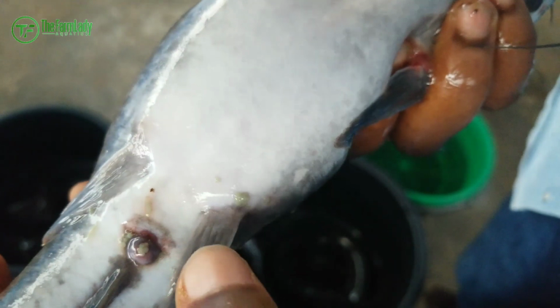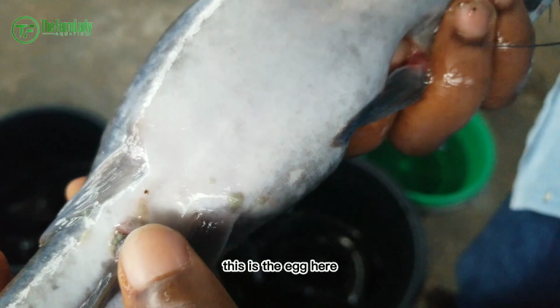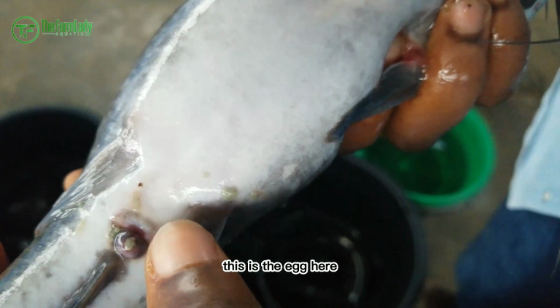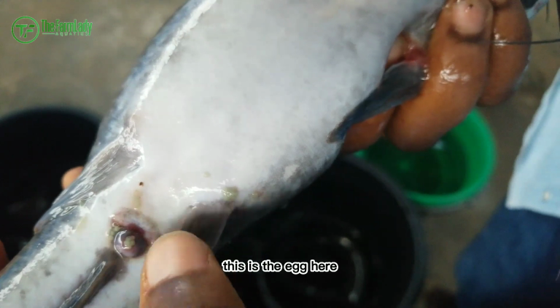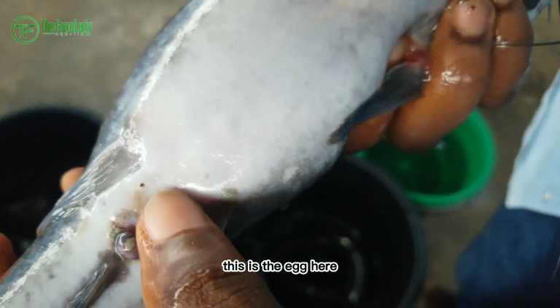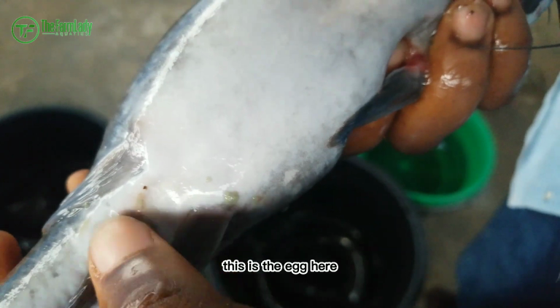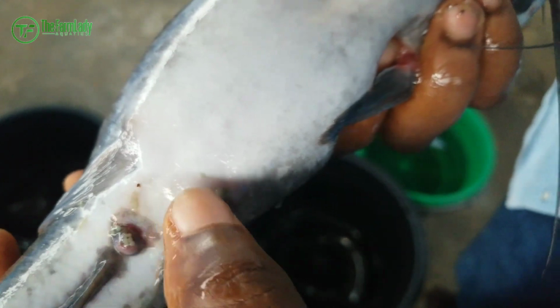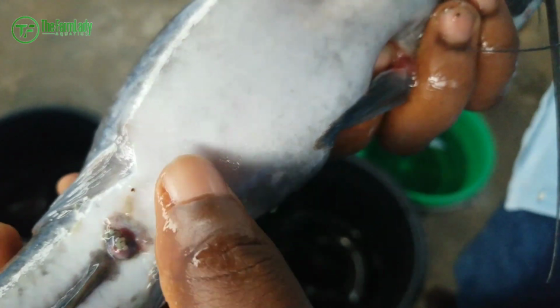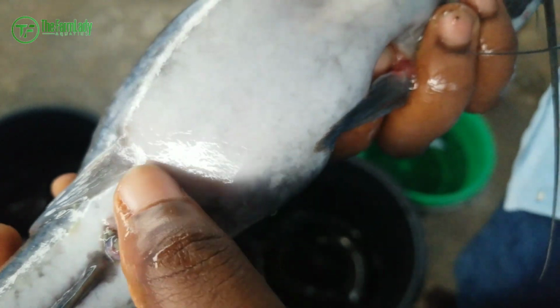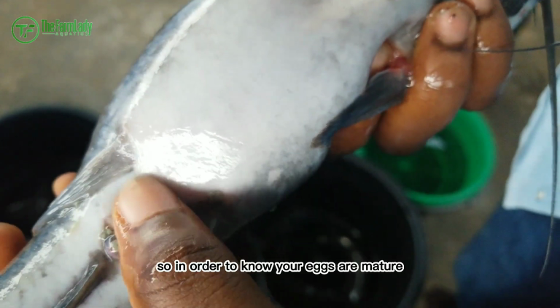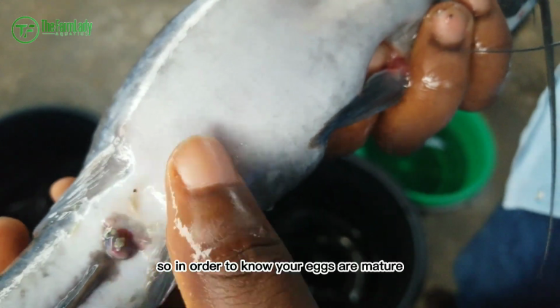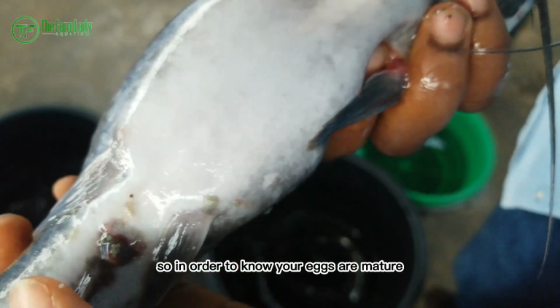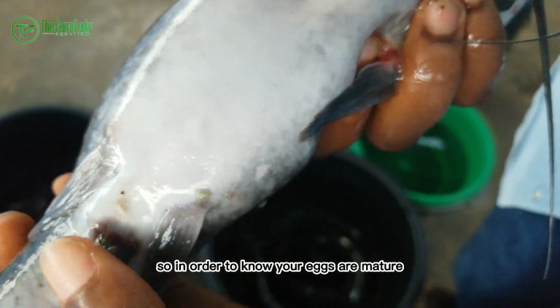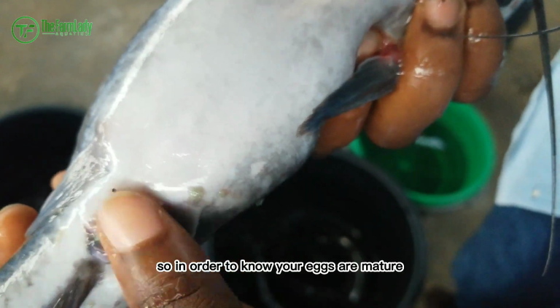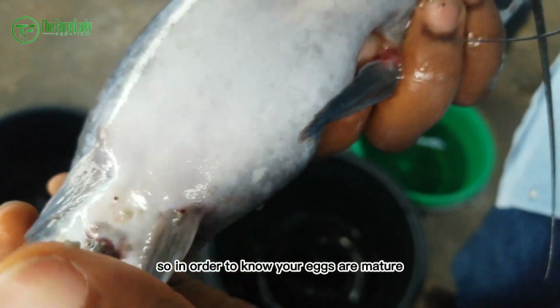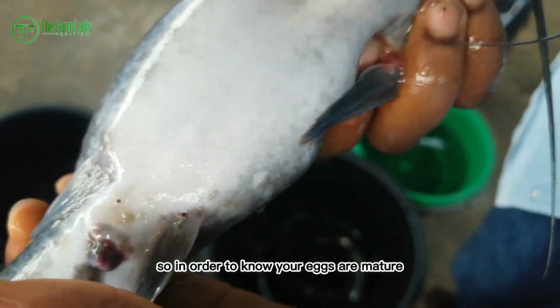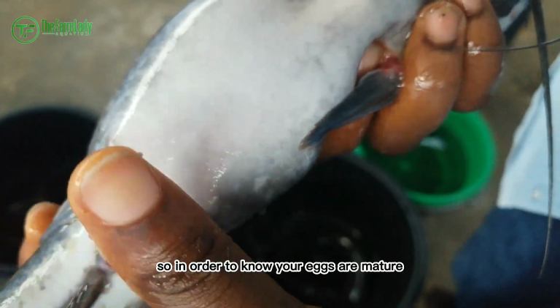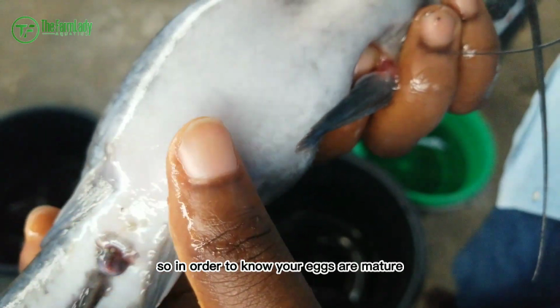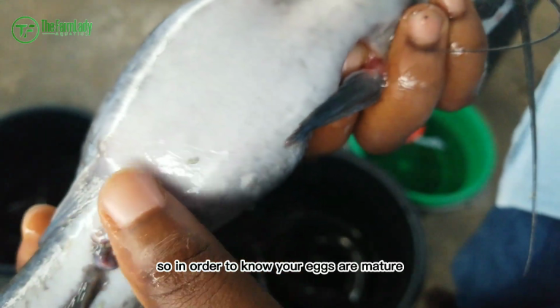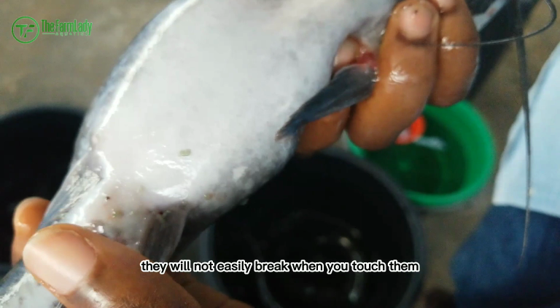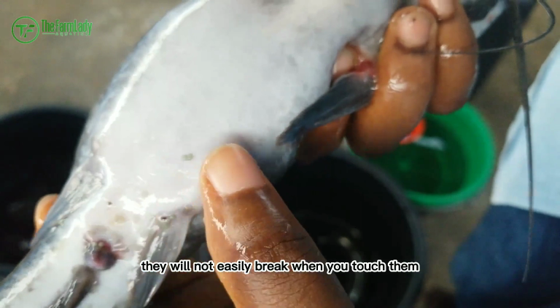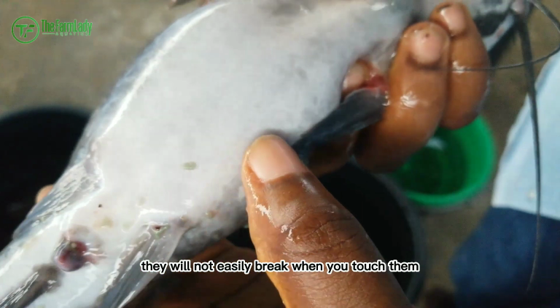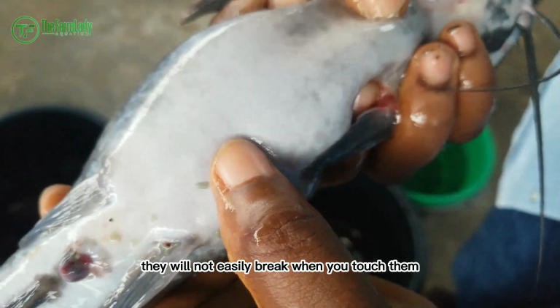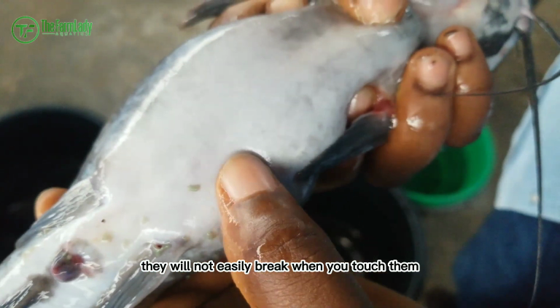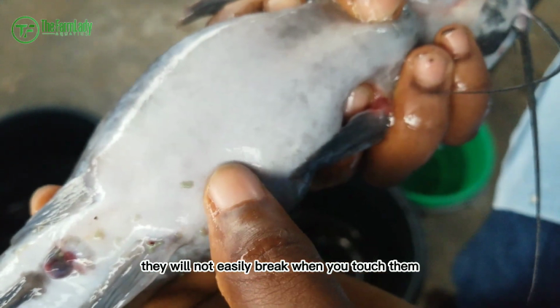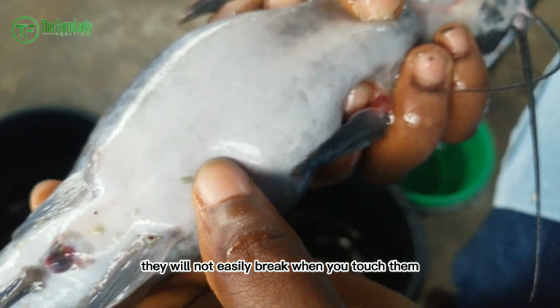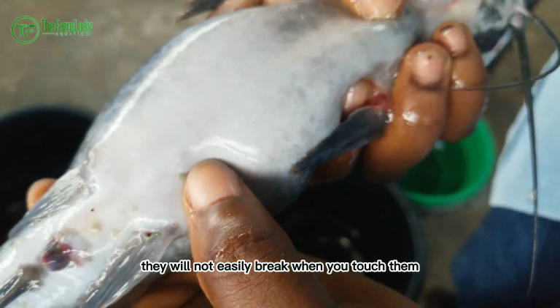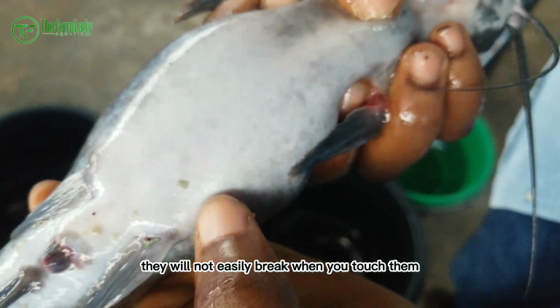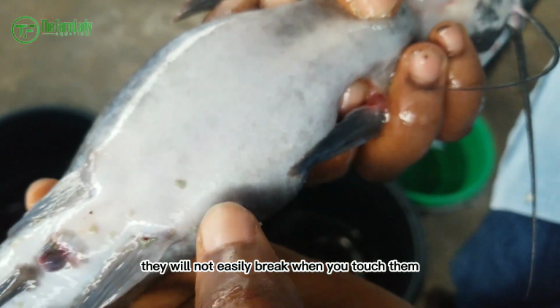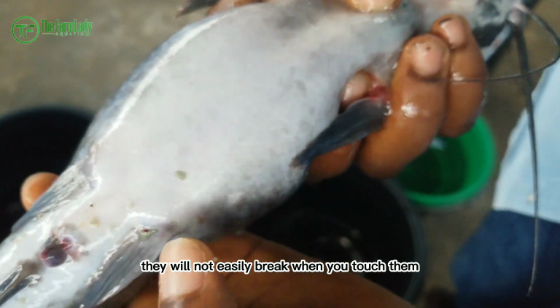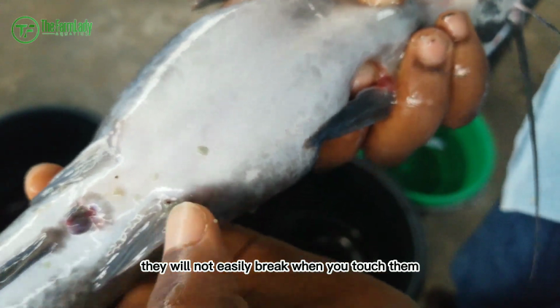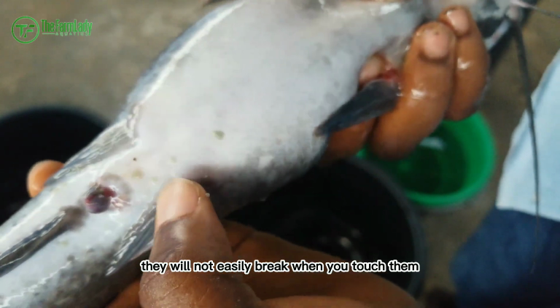This is the egg here. In order to know your eggs are mature, they will not easily break when you touch them.